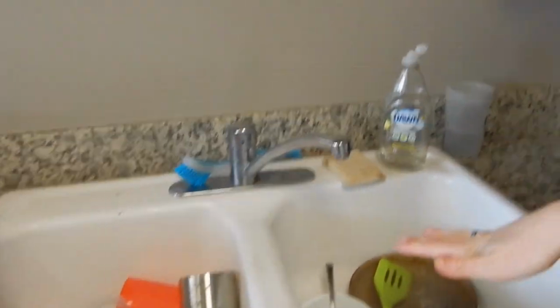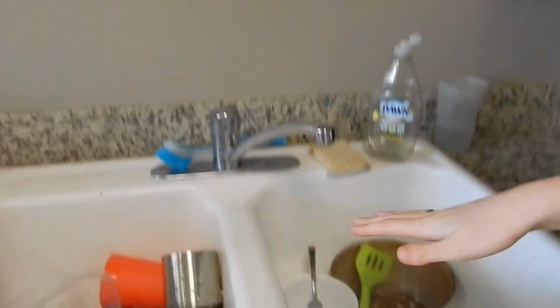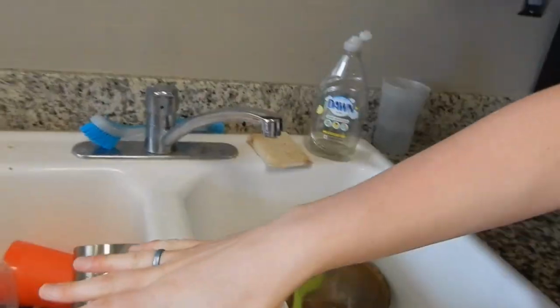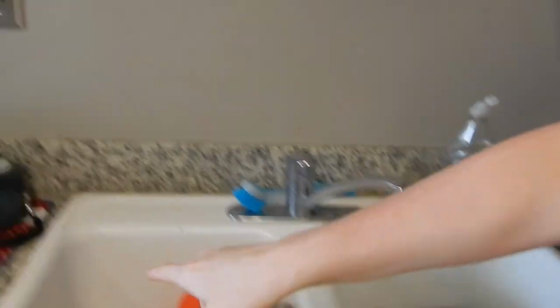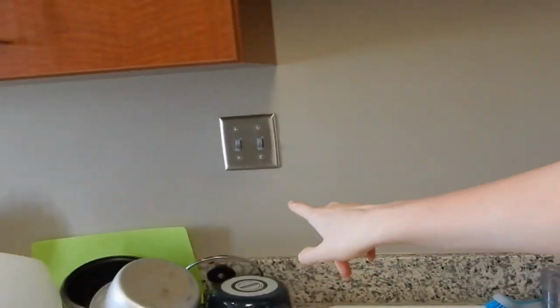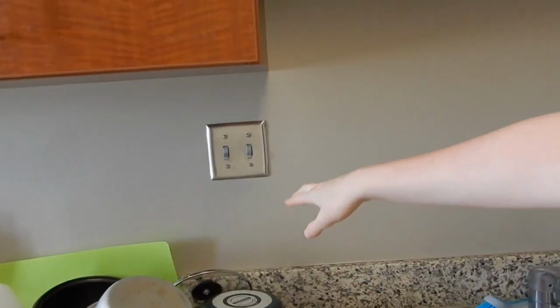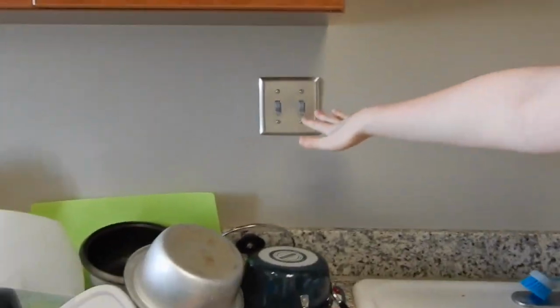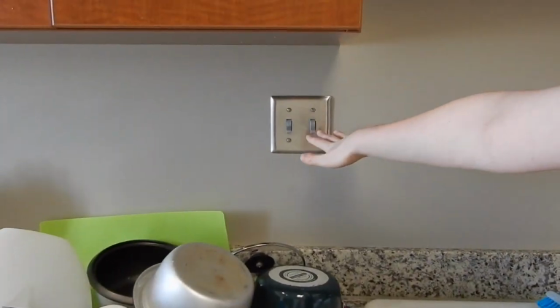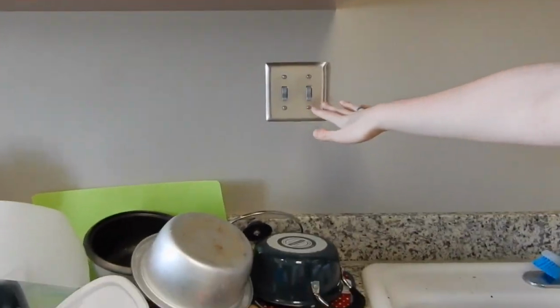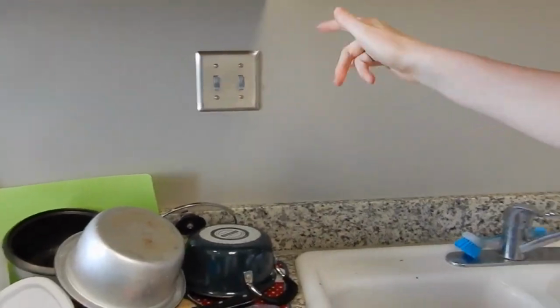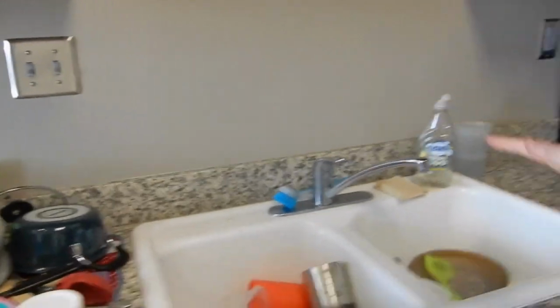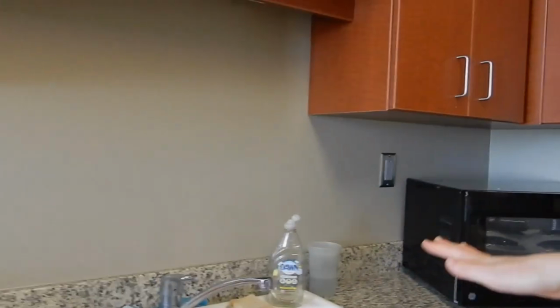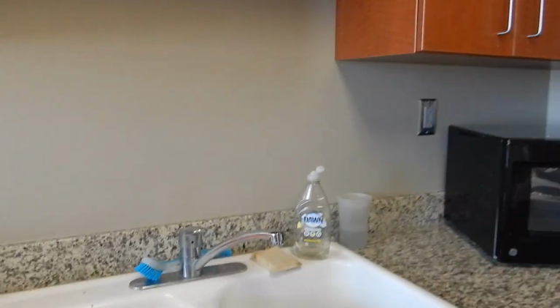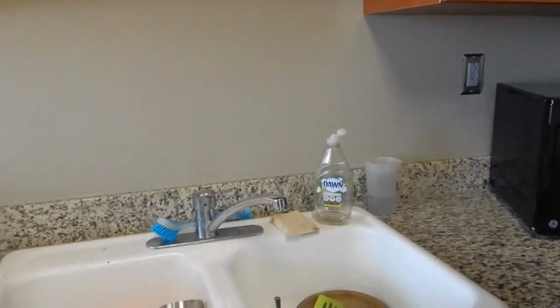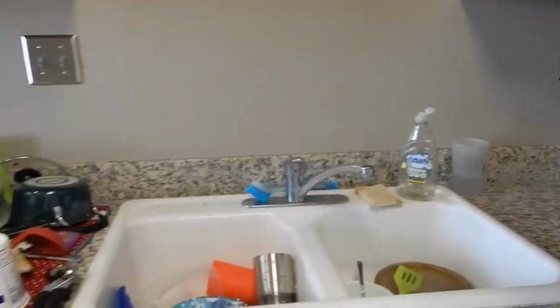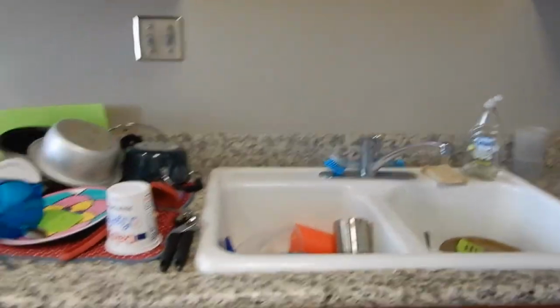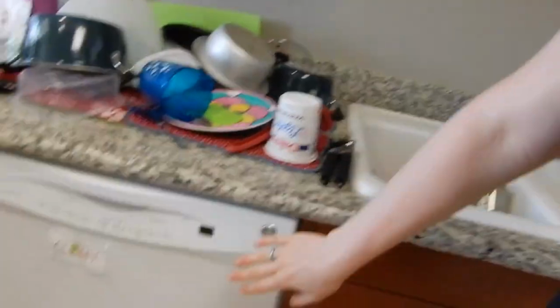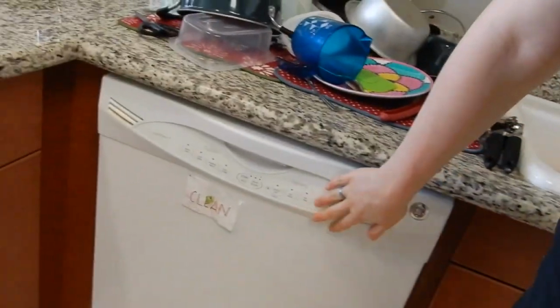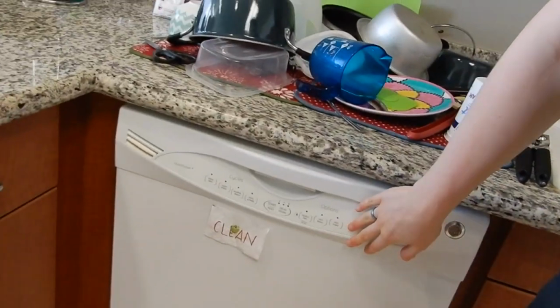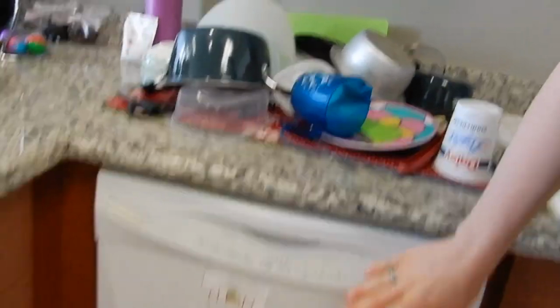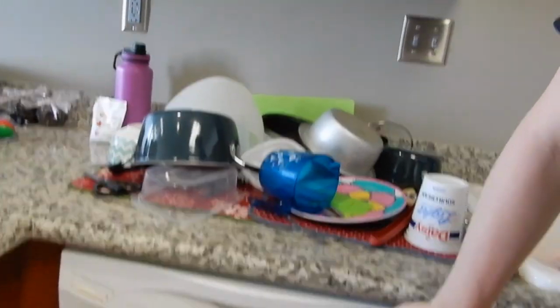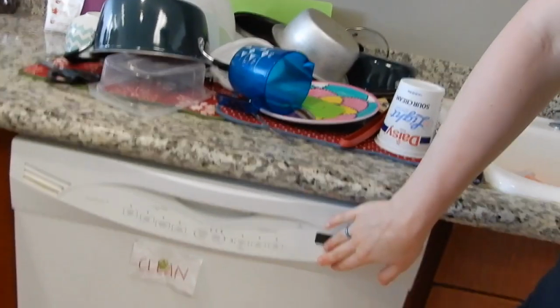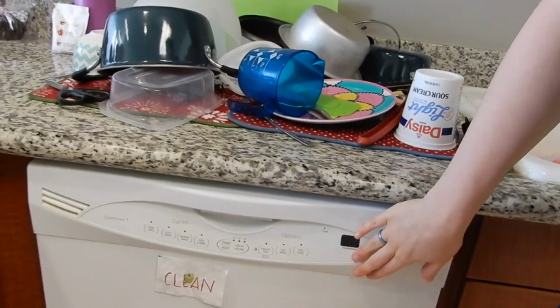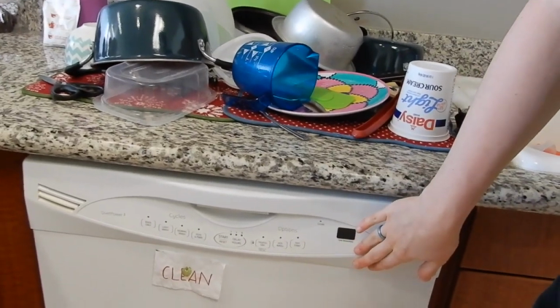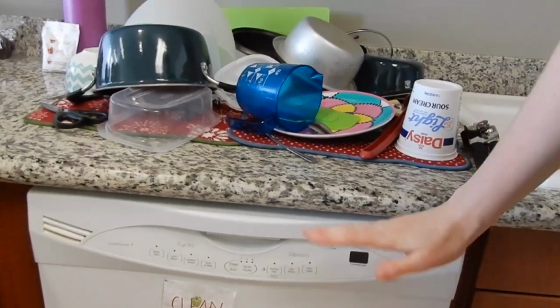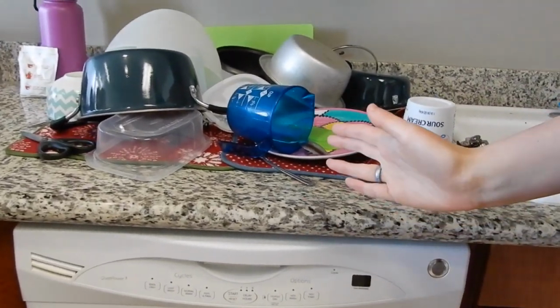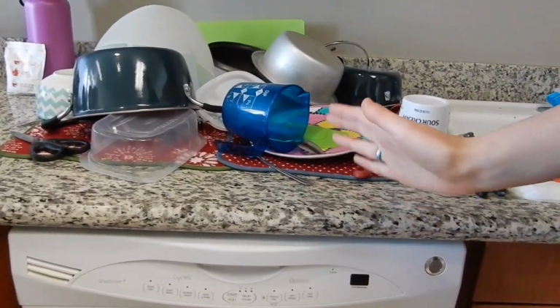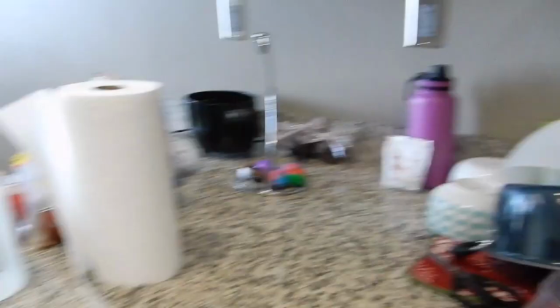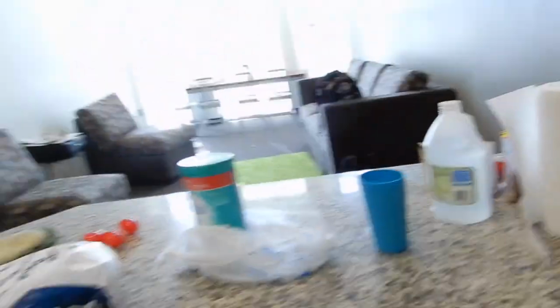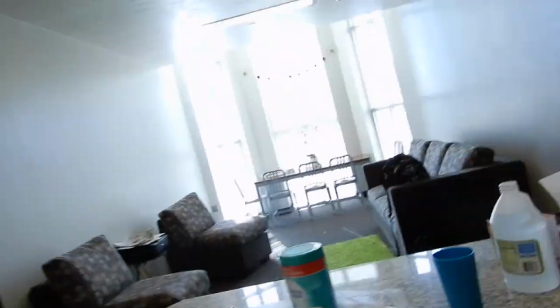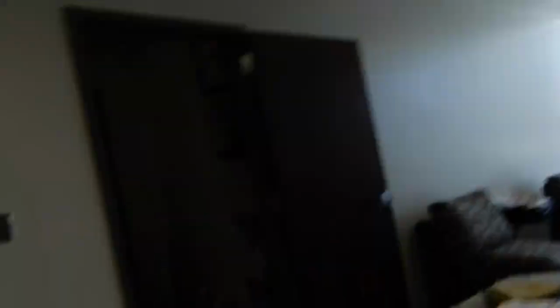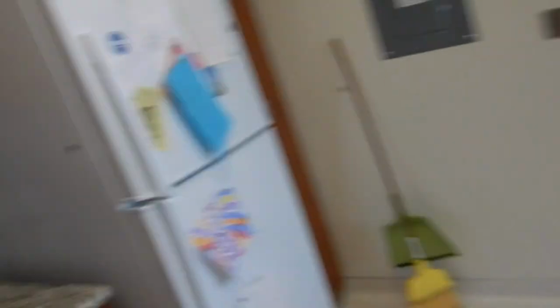These are really nice double sinks with a disposal, which is super cool because we don't have one at home. There's also a dishwasher — you don't have to use it if you don't want to. Some of my roommates use it, I don't. But it's a super pretty kitchen.